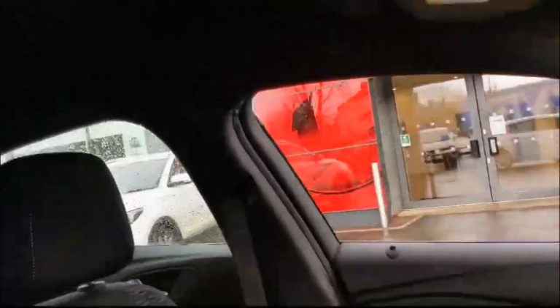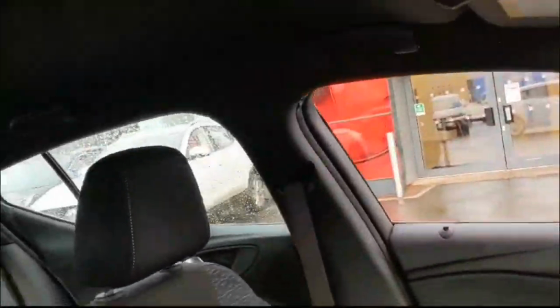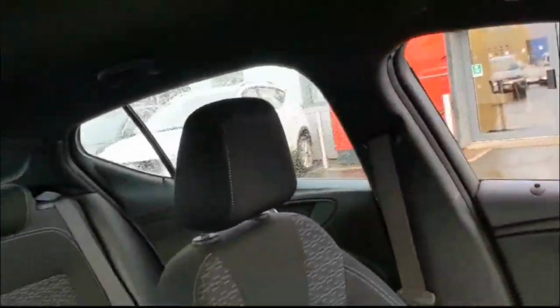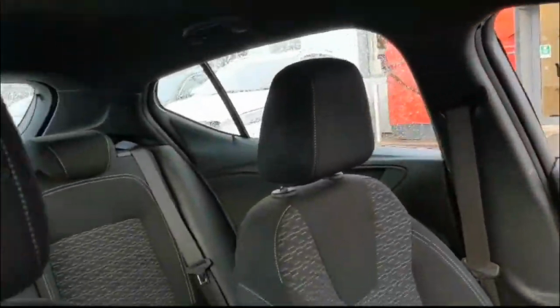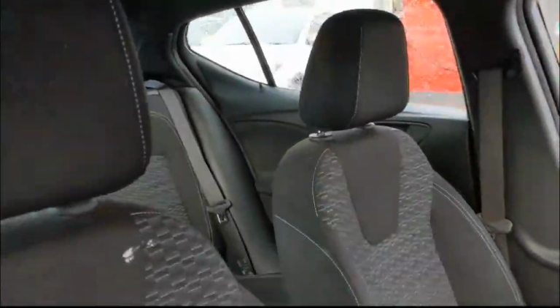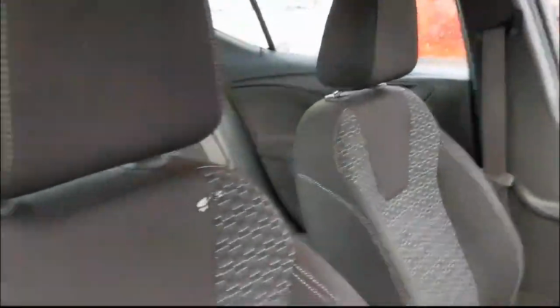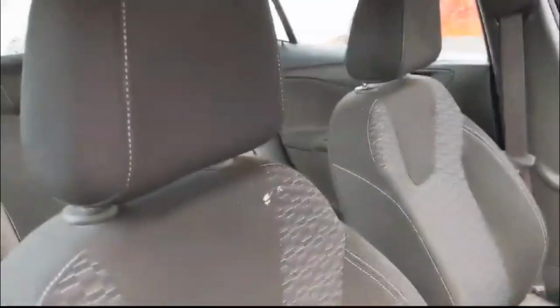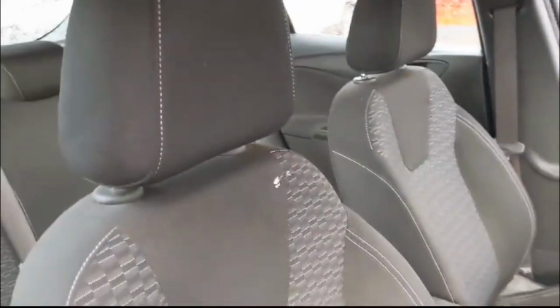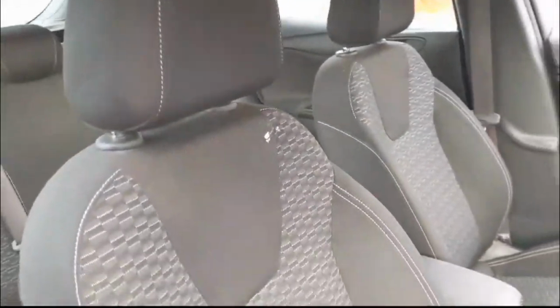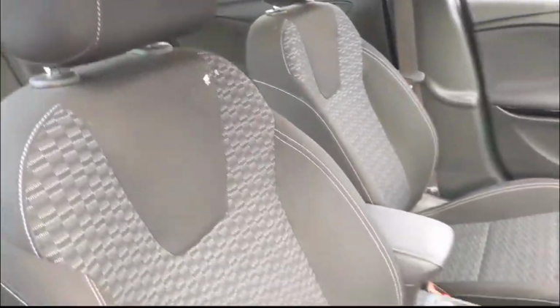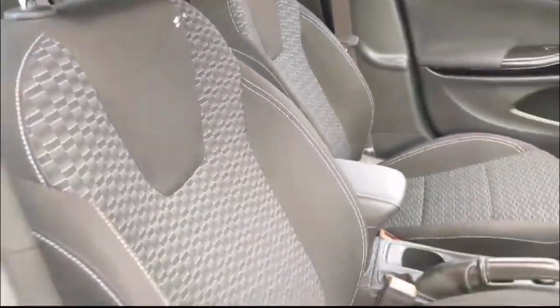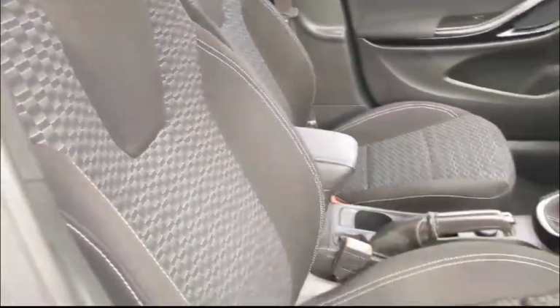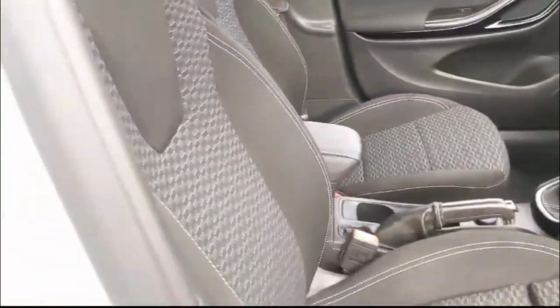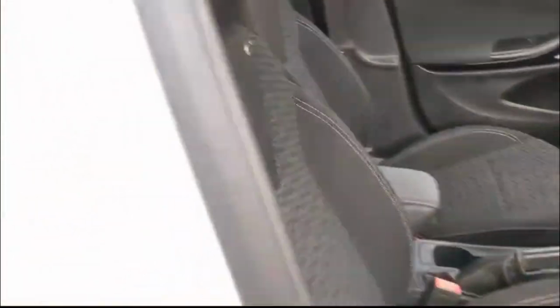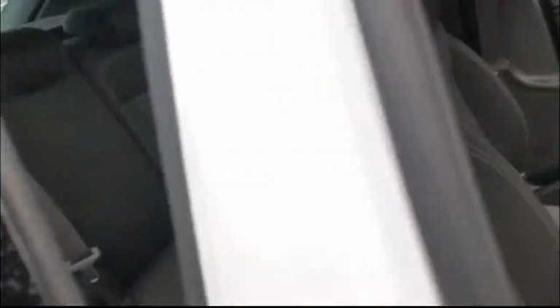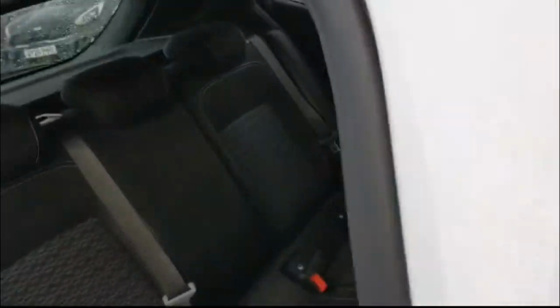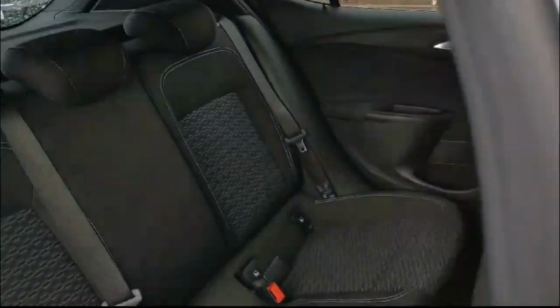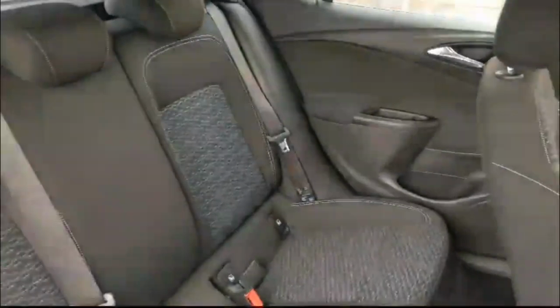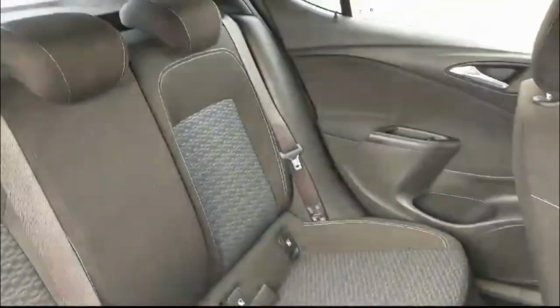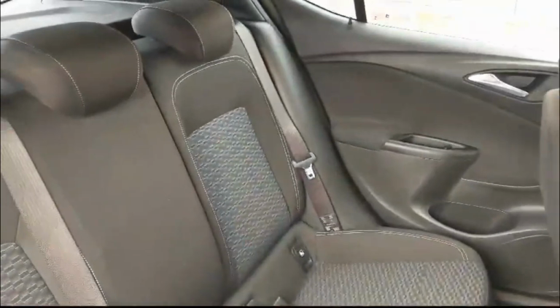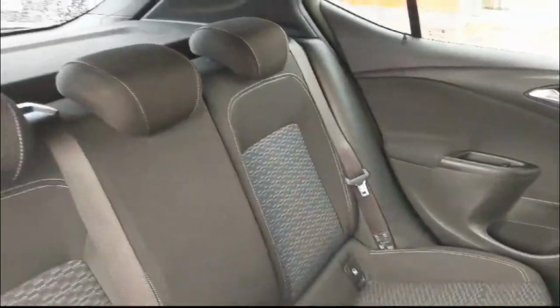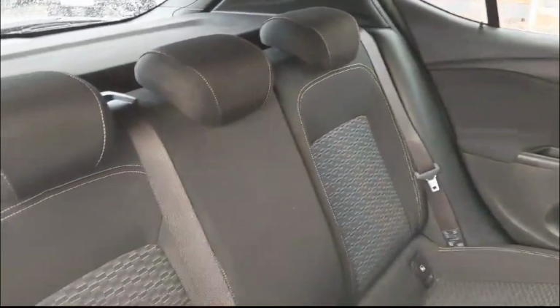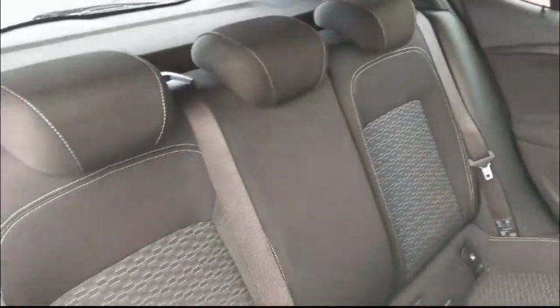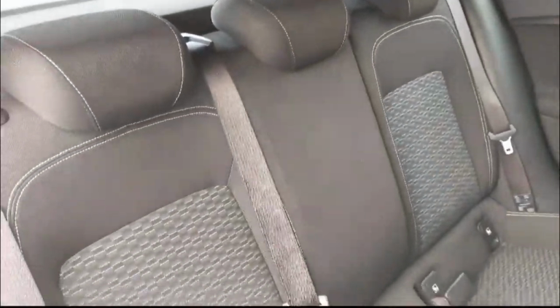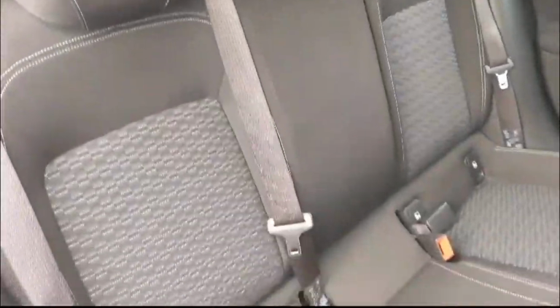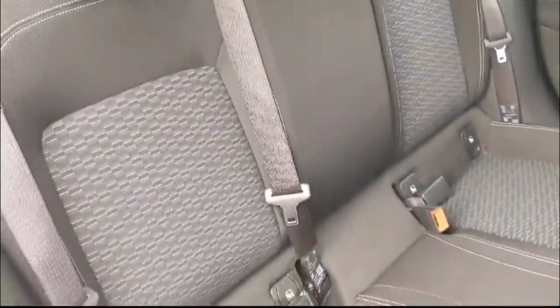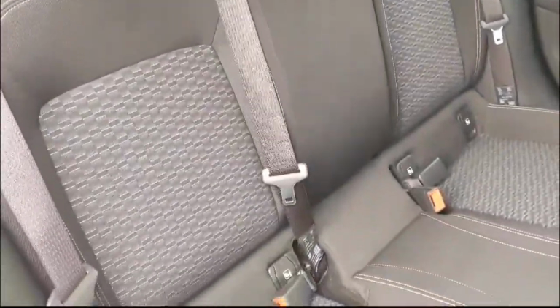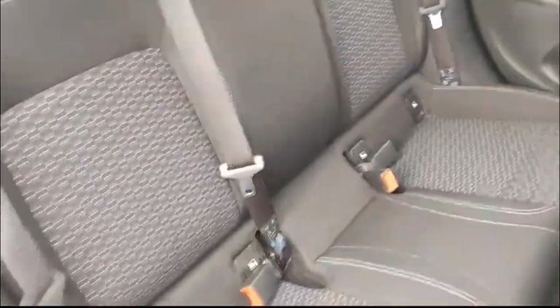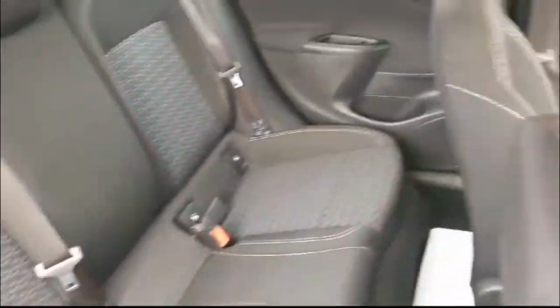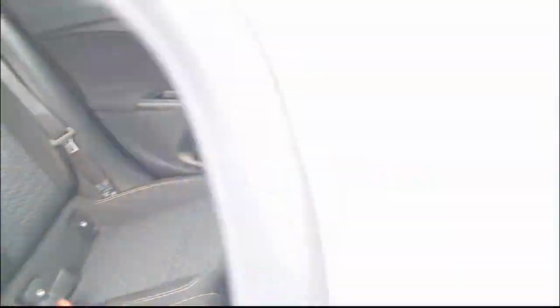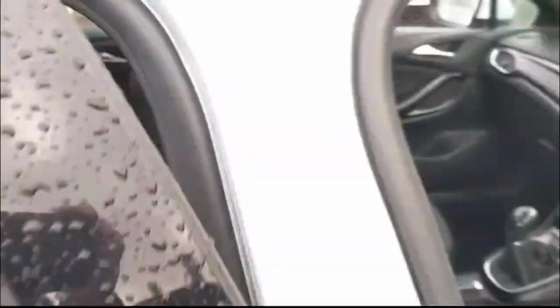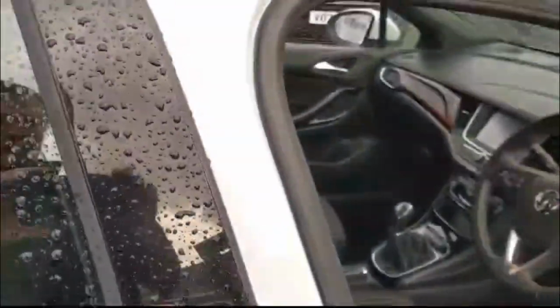Sport style front seats are finished in grey cloth trim. Inside the rear is a spacious seating area with individual headrests, plus ISOFIX provision on the outer rear seats.